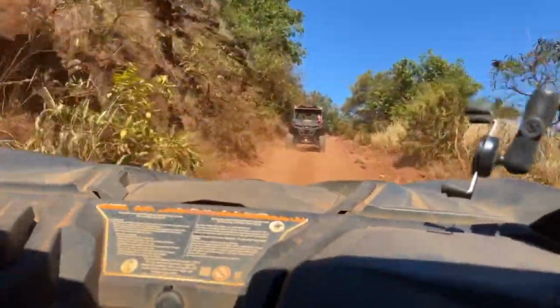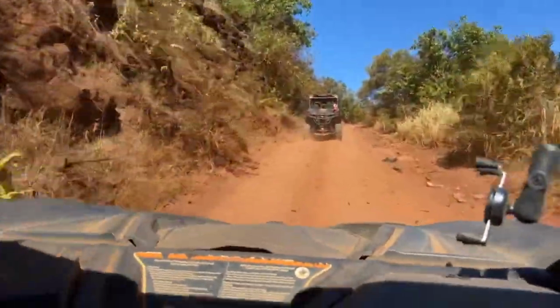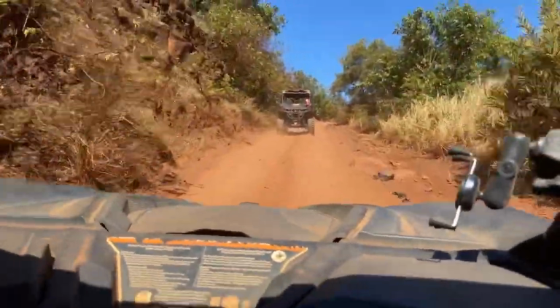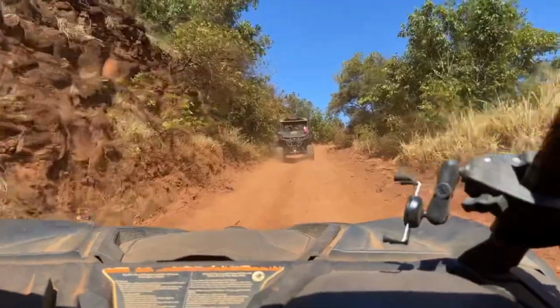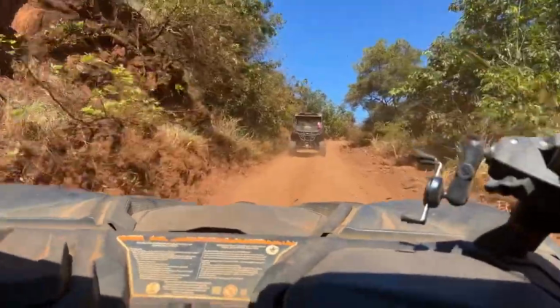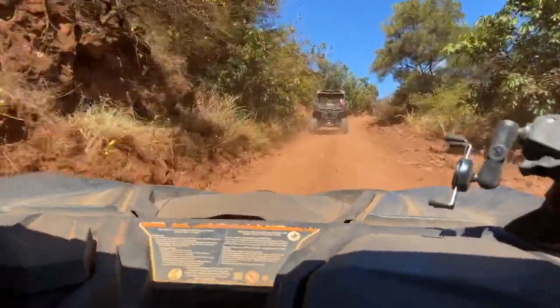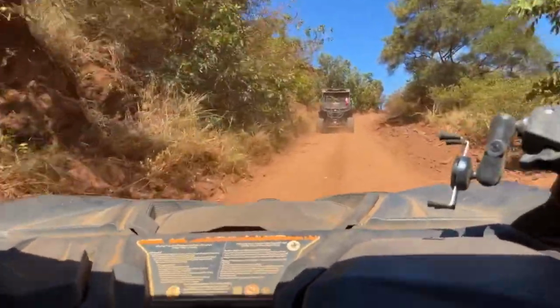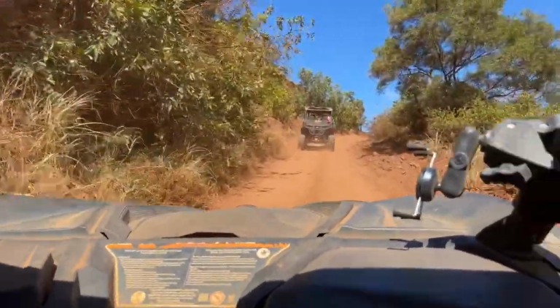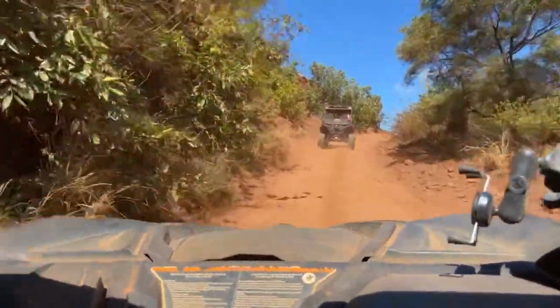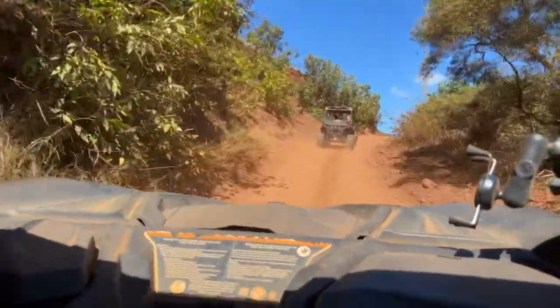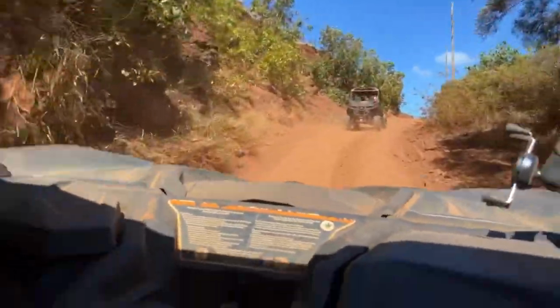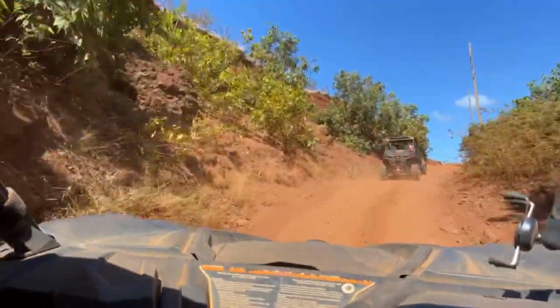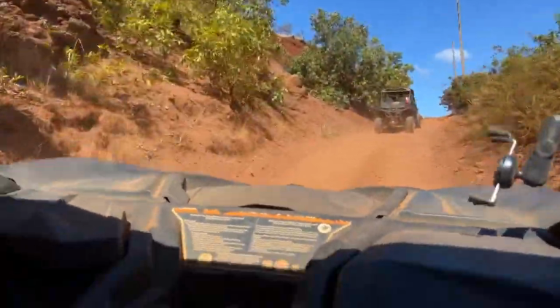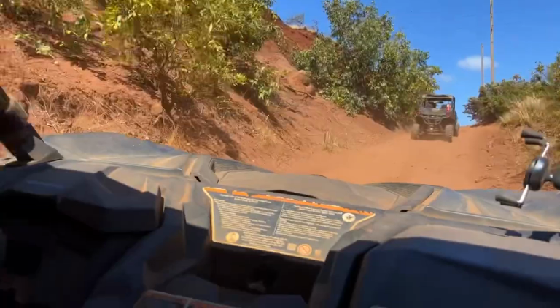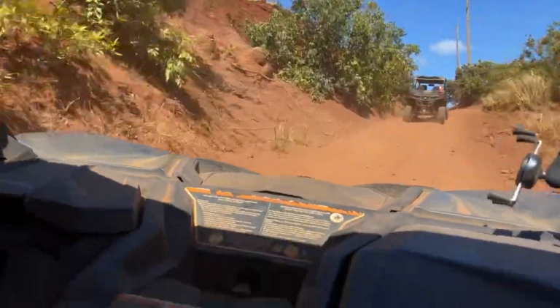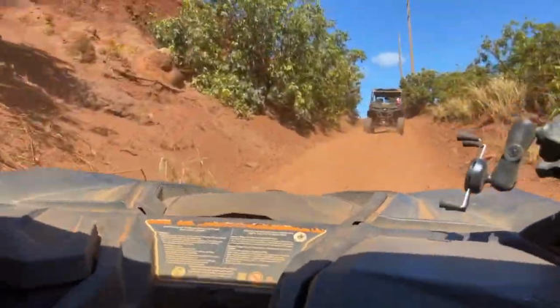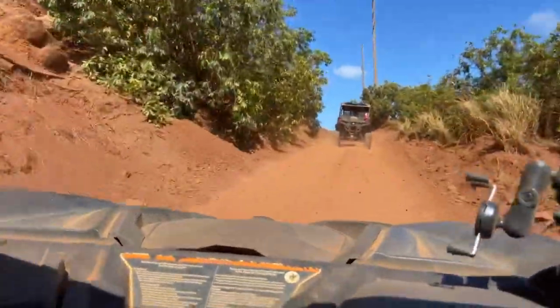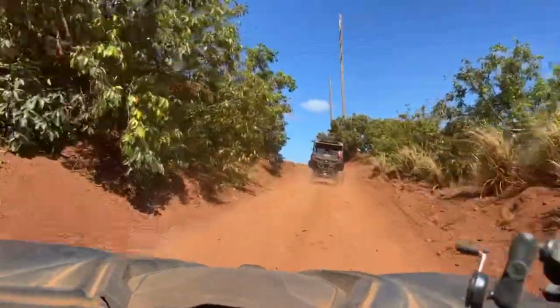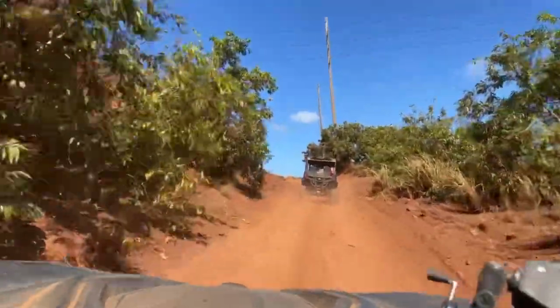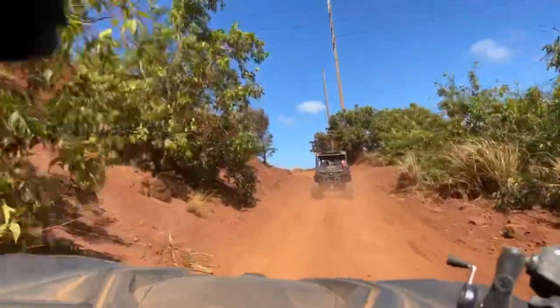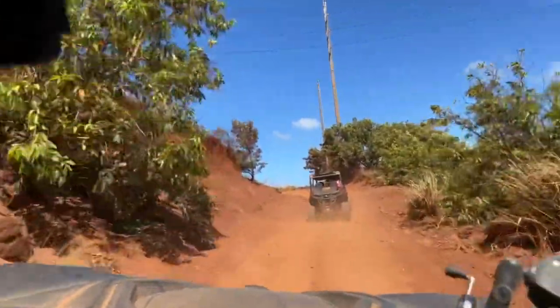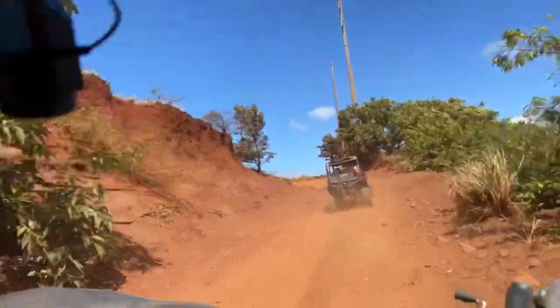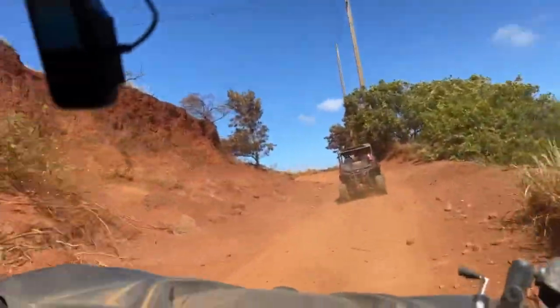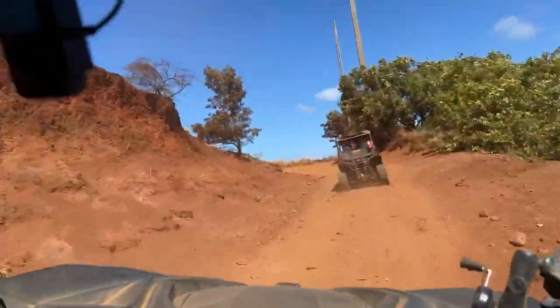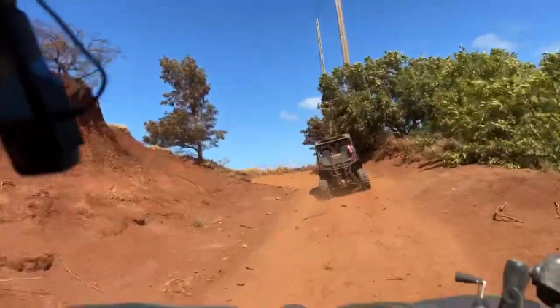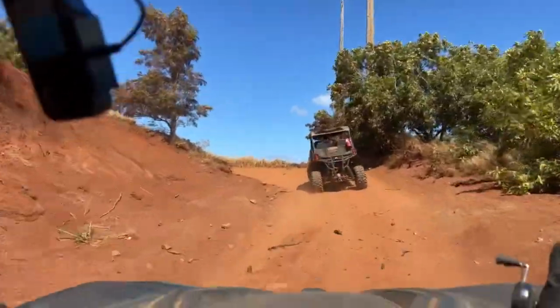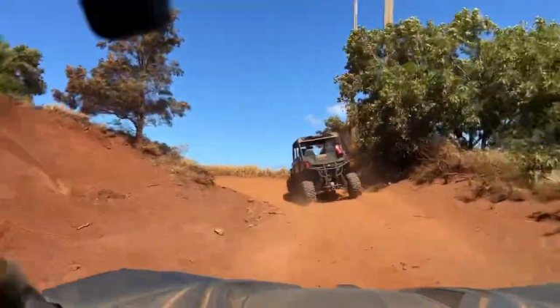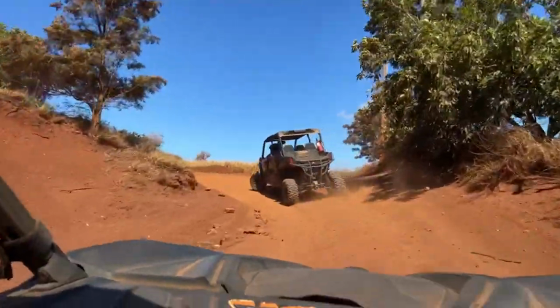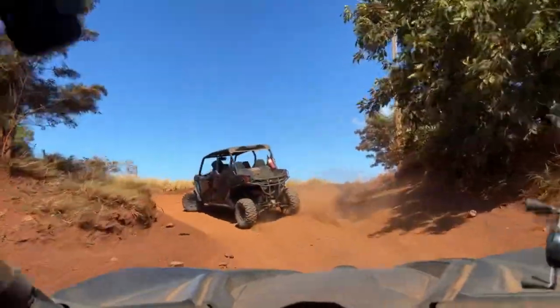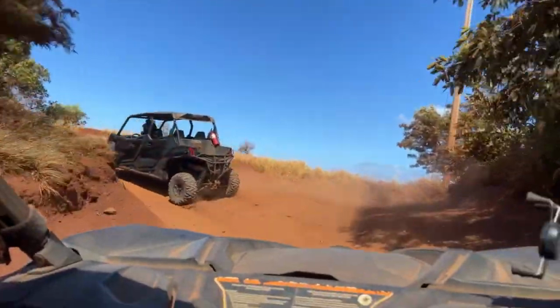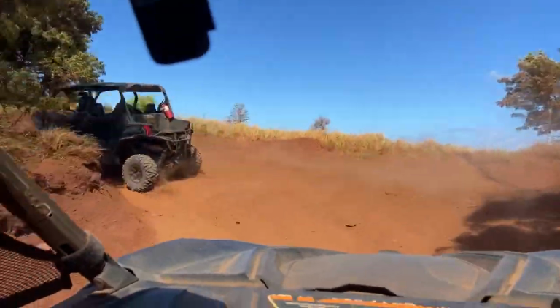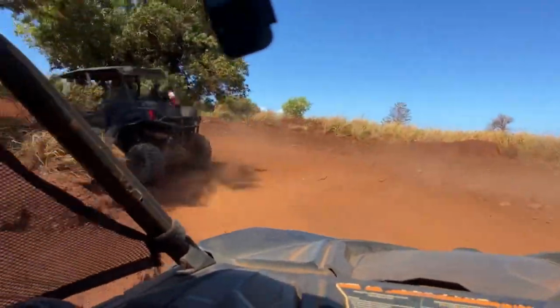We get some pretty good speed and we recommend it — it's pretty reasonable. Tomorrow we're going to do ATV riding, Alex and I, before we get our flight back to the mainland. So that should be fun as well.